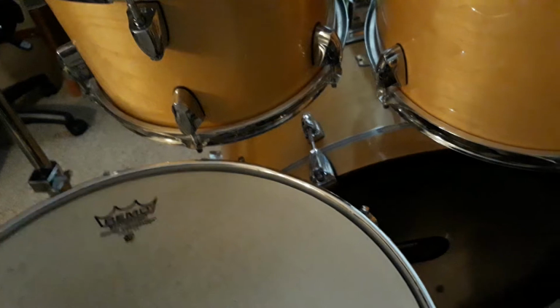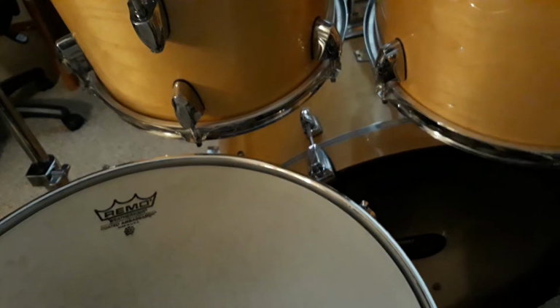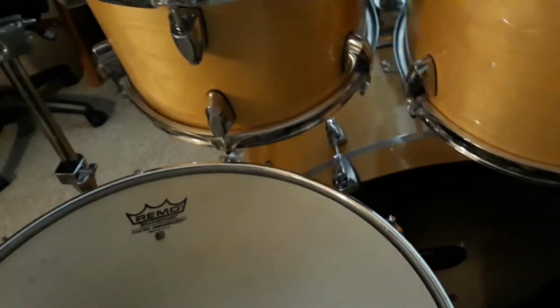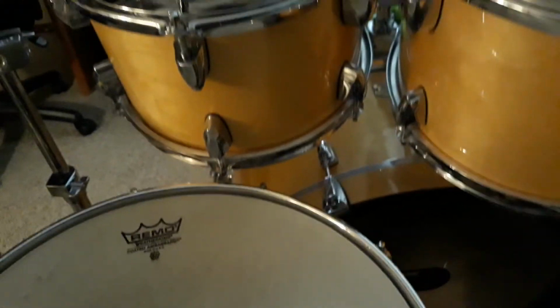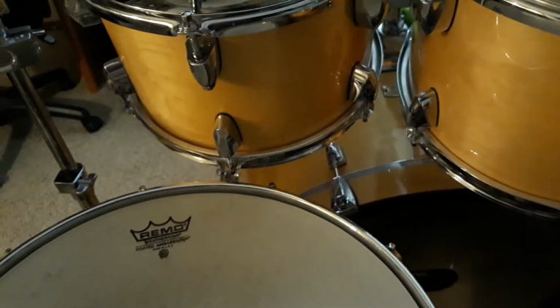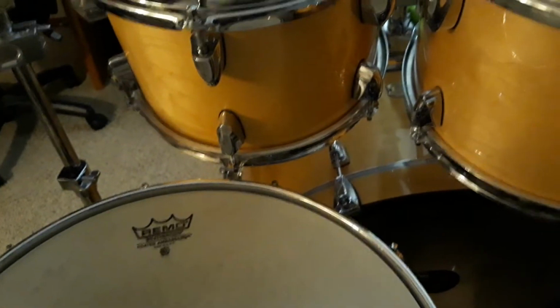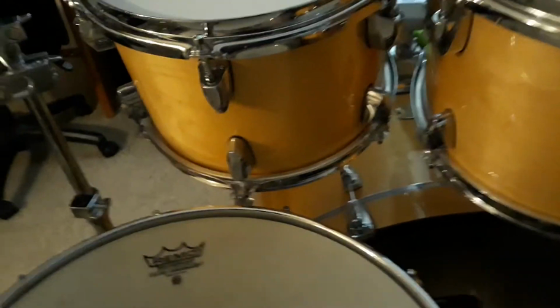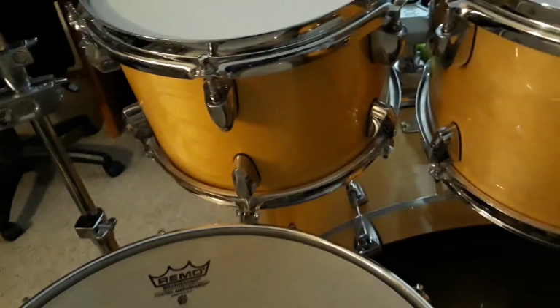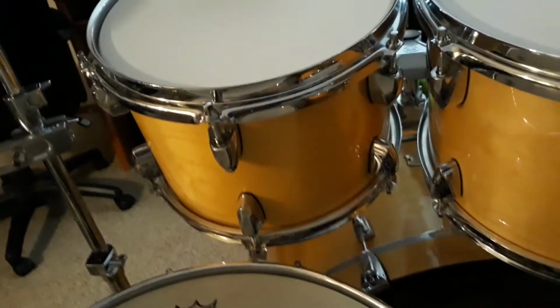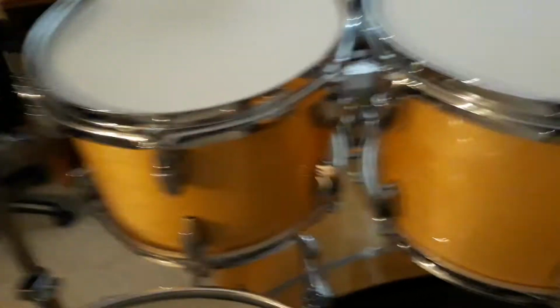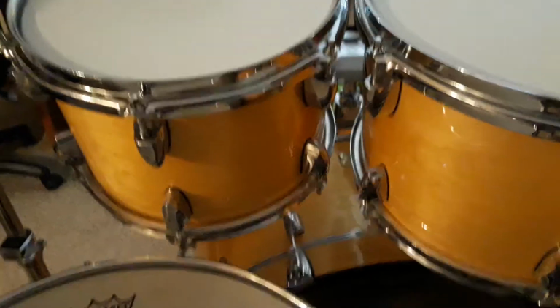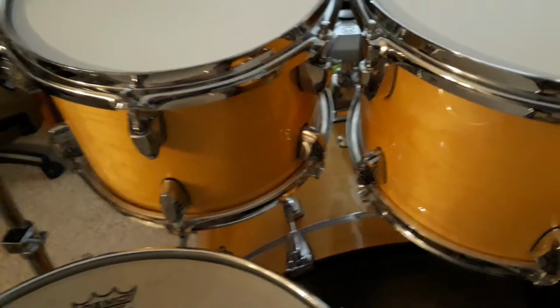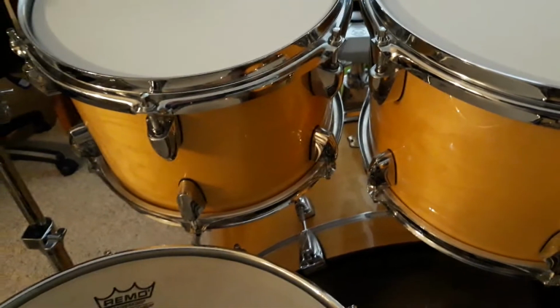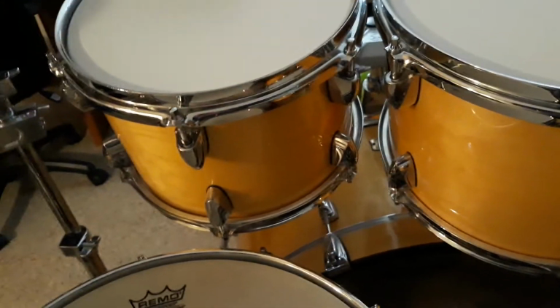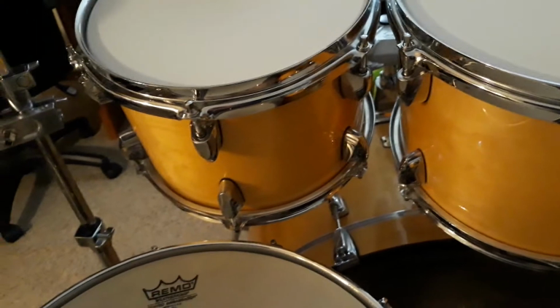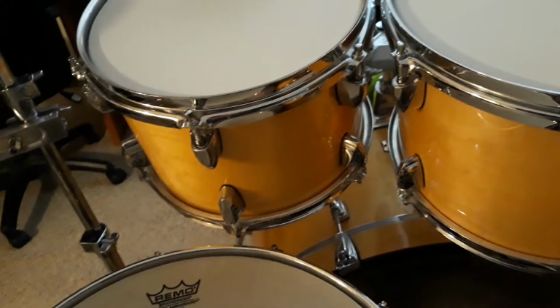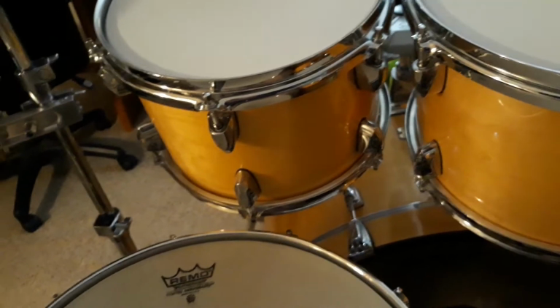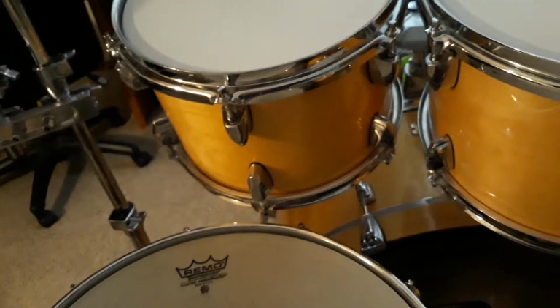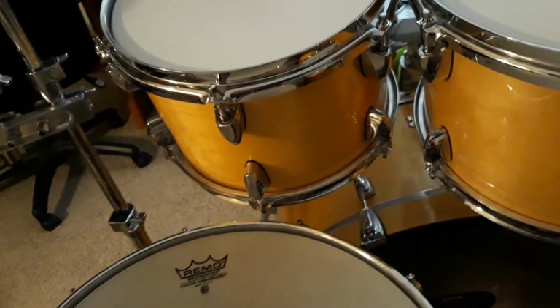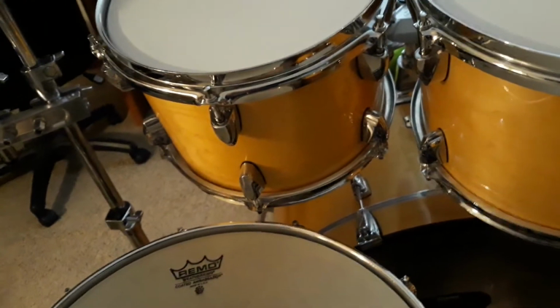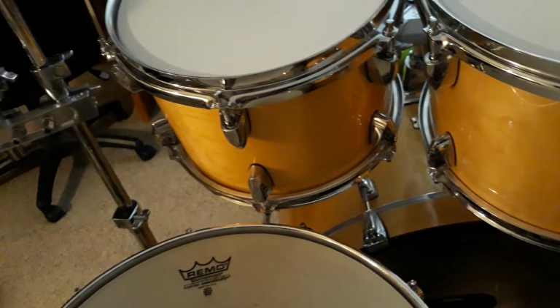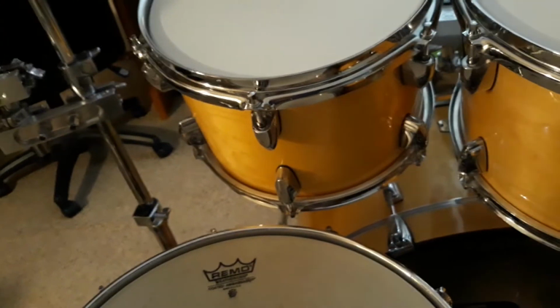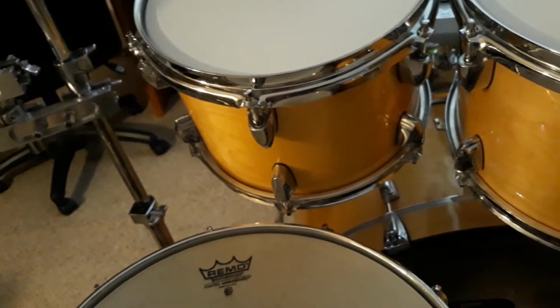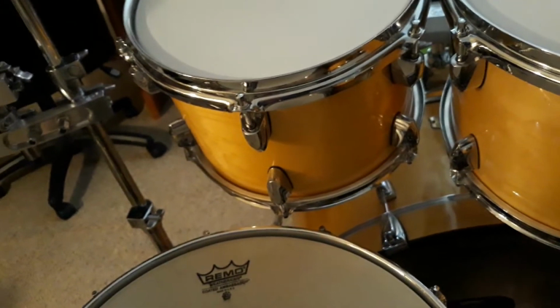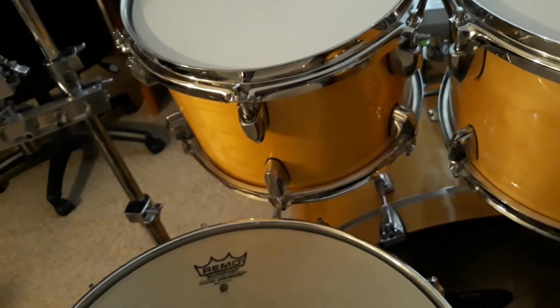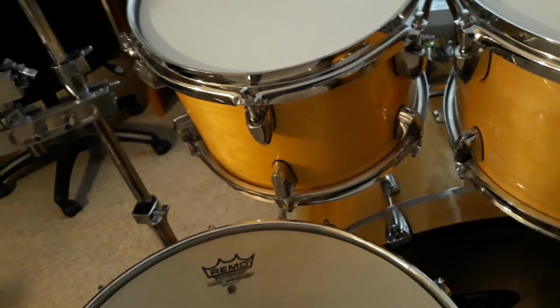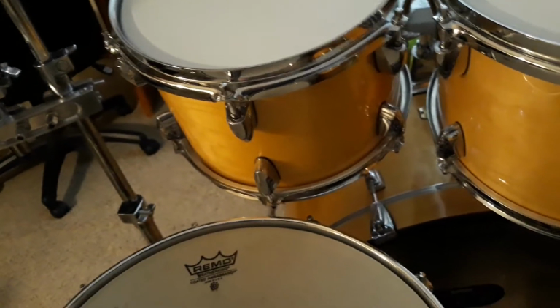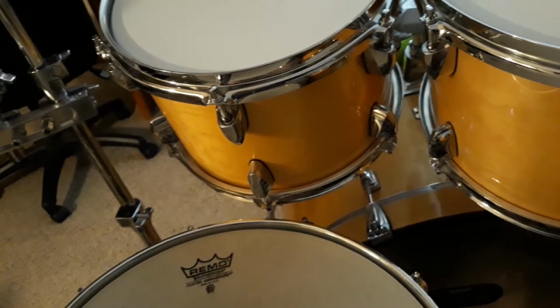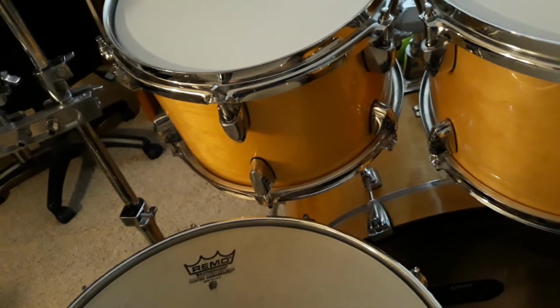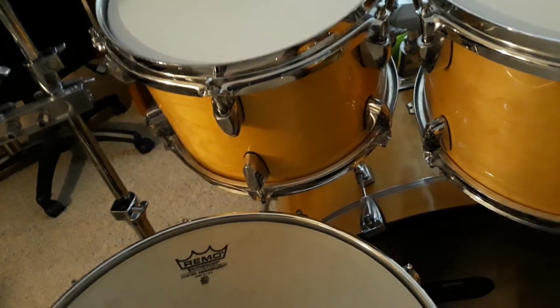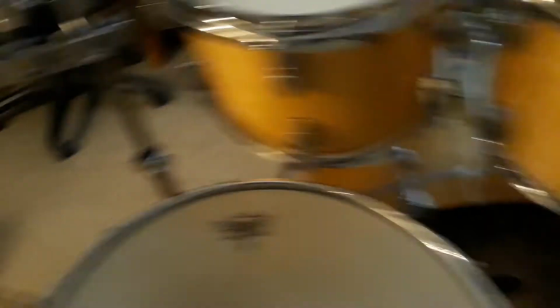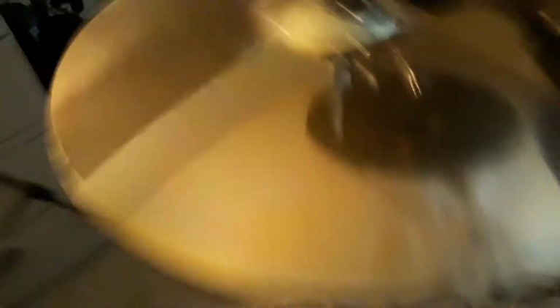Hey everybody, it's Mike in the drum room. I'm going to show you about some things that I've recently changed on my Yamaha Stage Custom. And so we're going to start here.